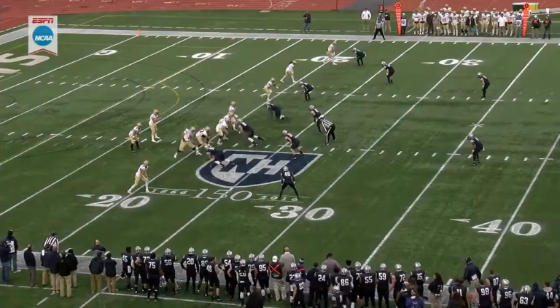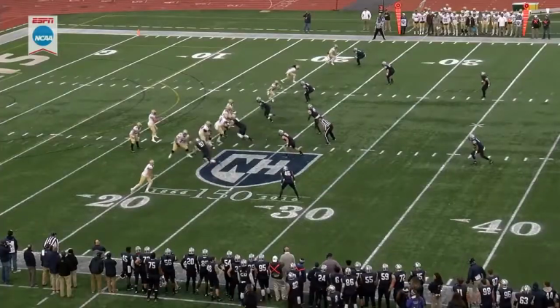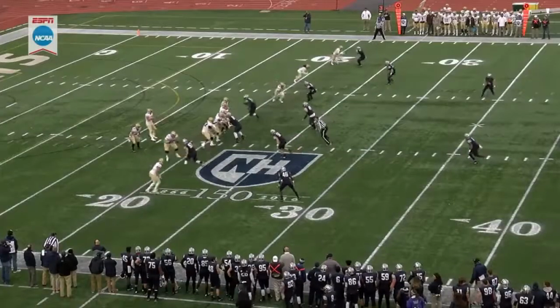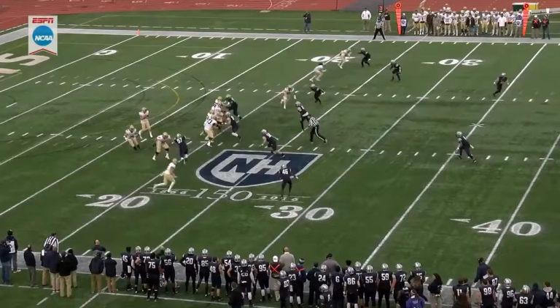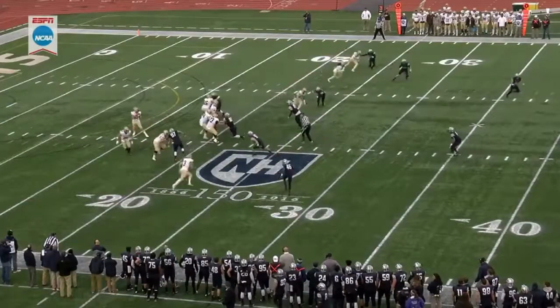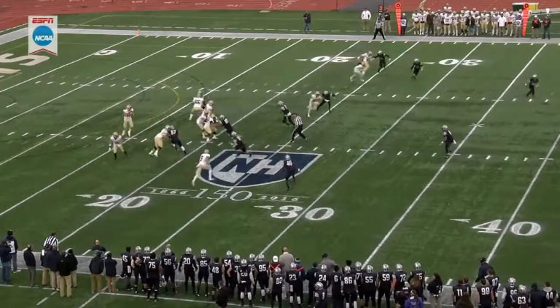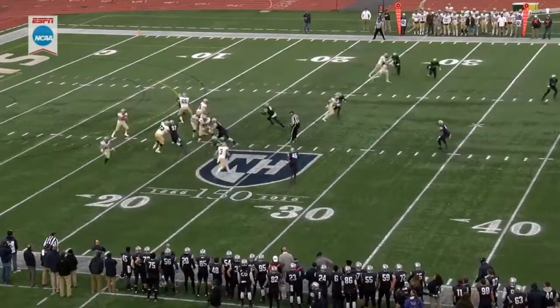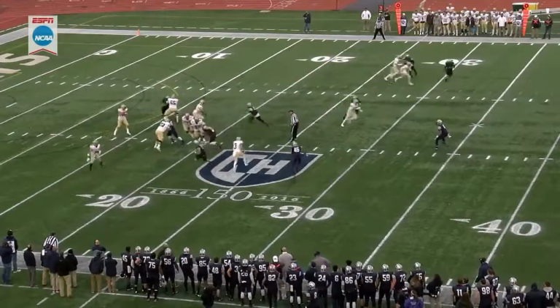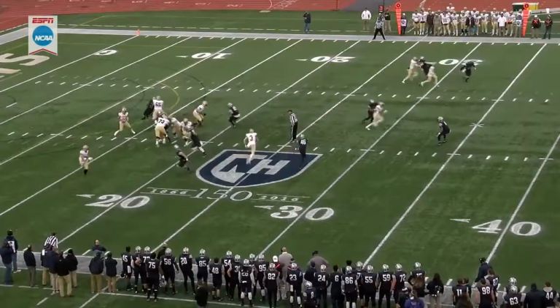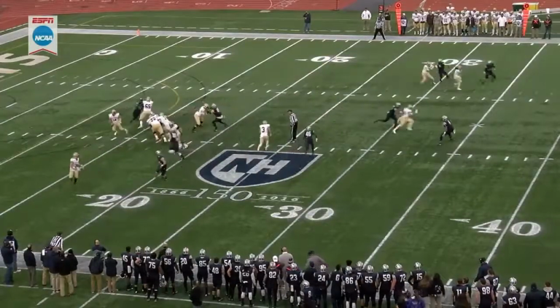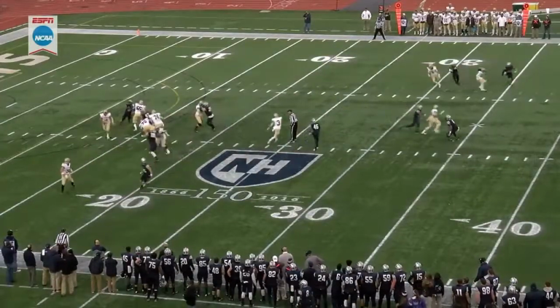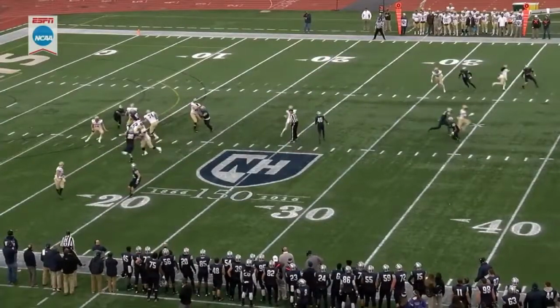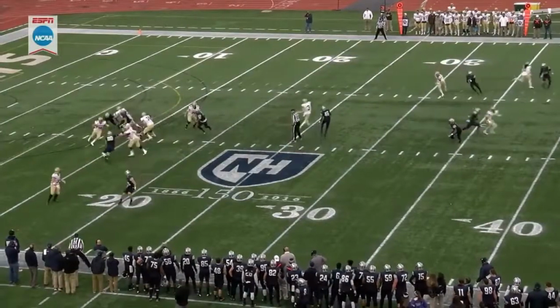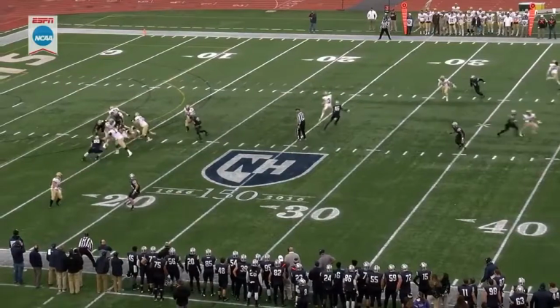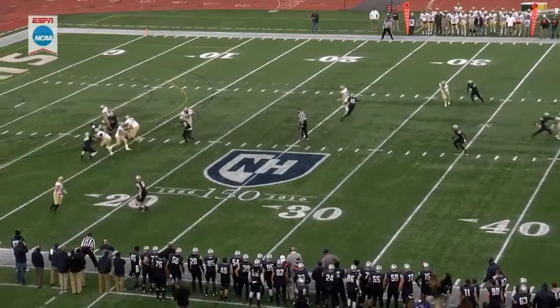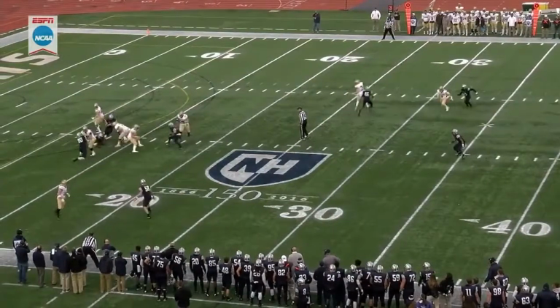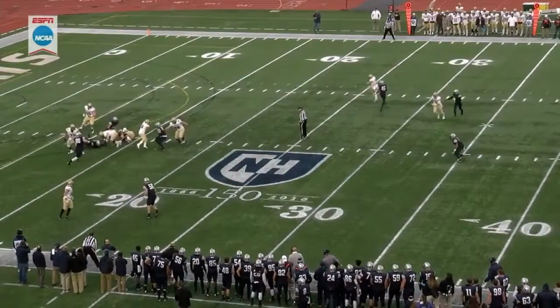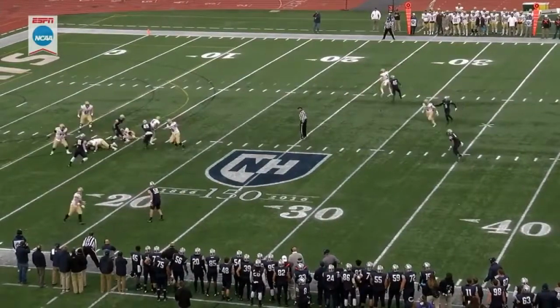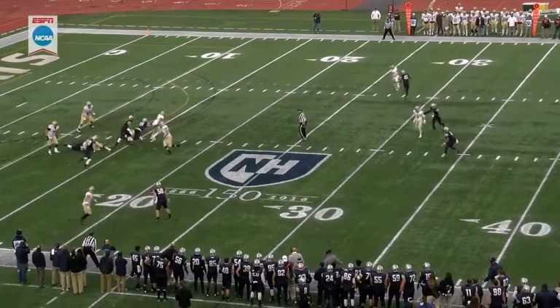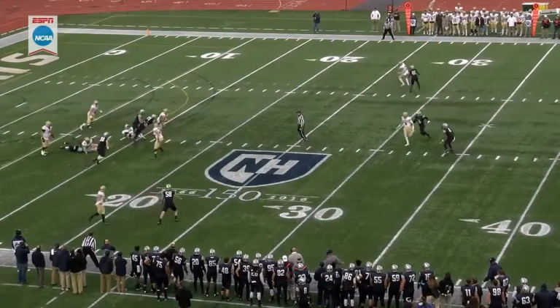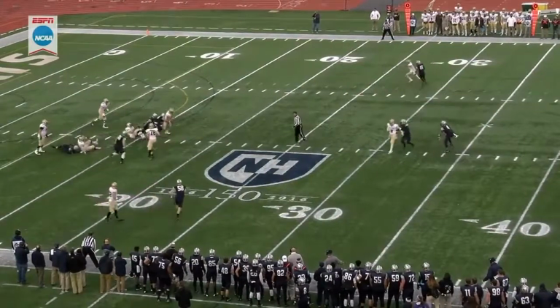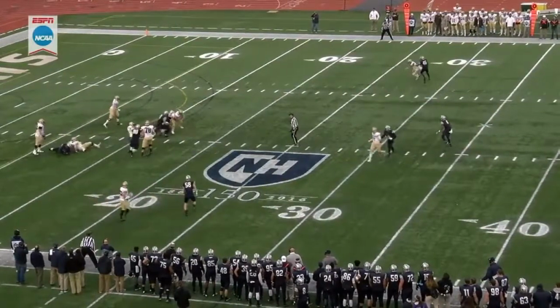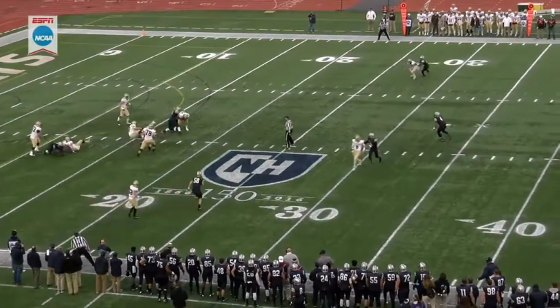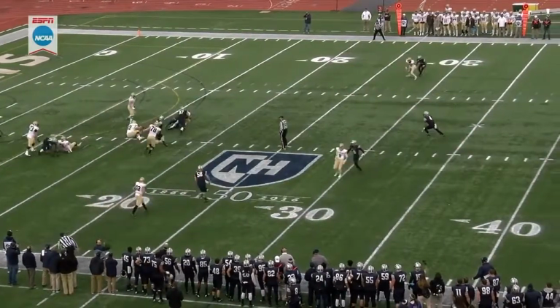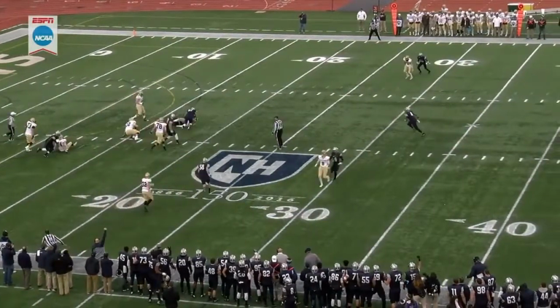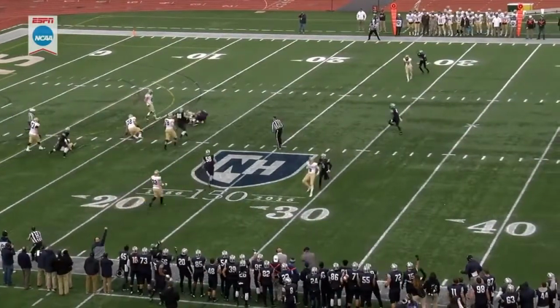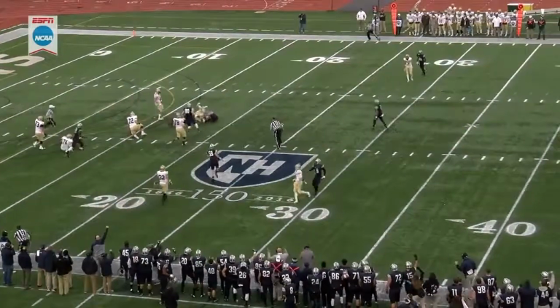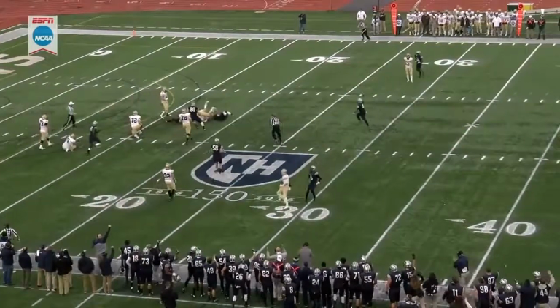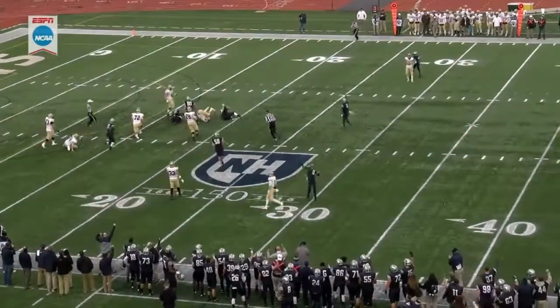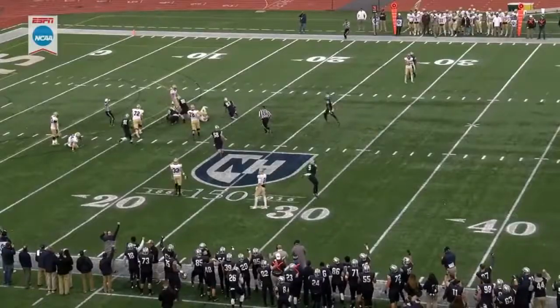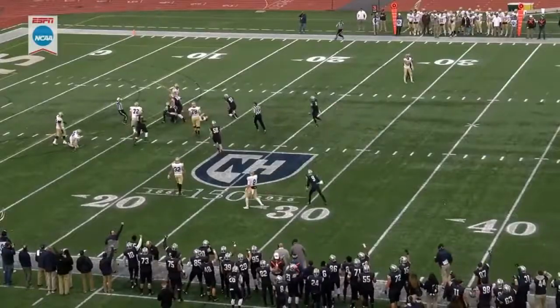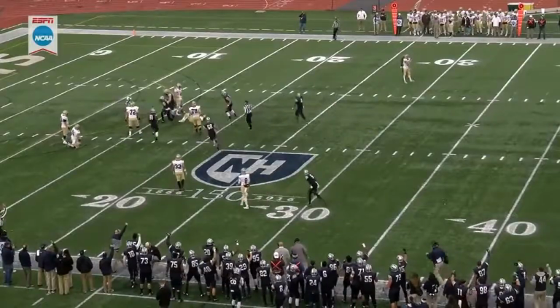That was a man cover — just watch everyone on your screen take off and stay with their man. When it's zone they pass the routes off, but when it's man-to-man you've got guys, and they also play the robber coverage where one of the safeties acts as a robber.